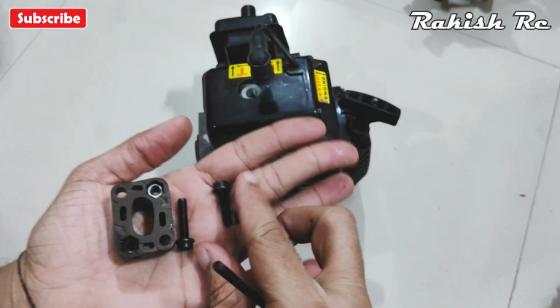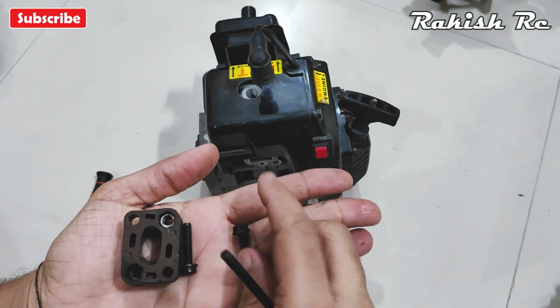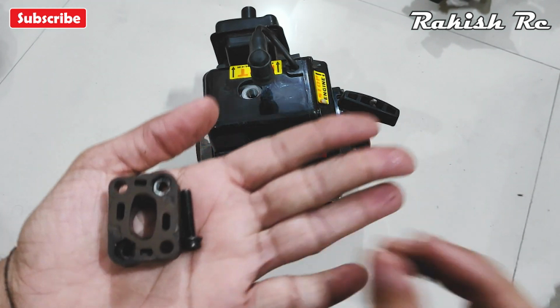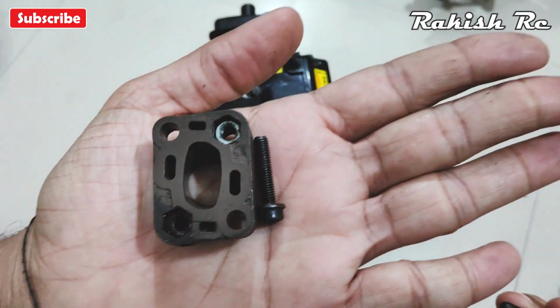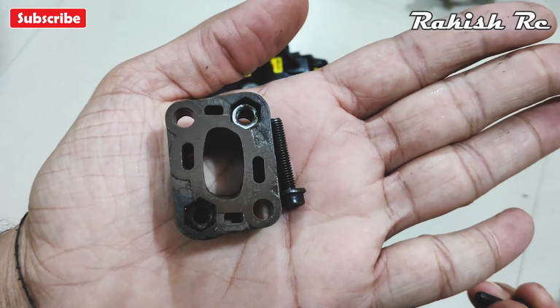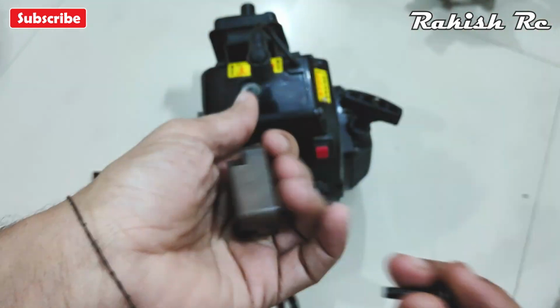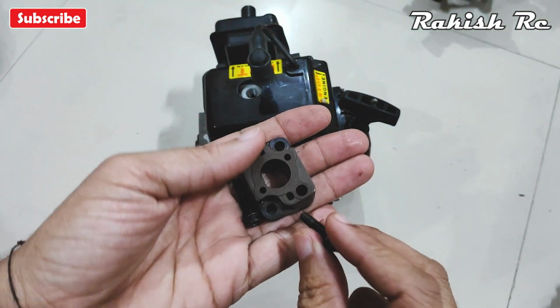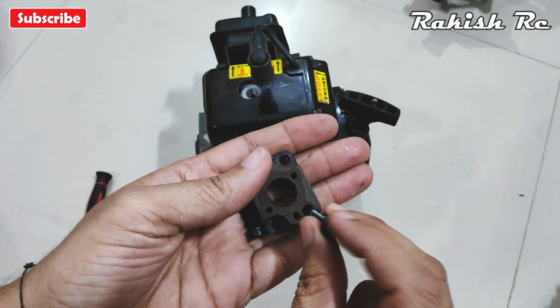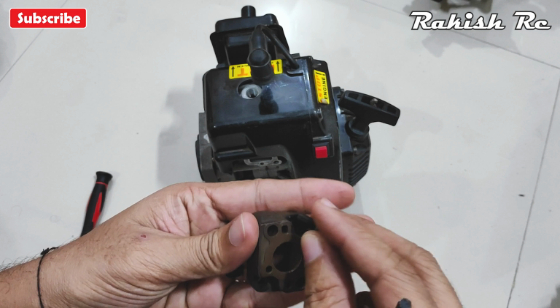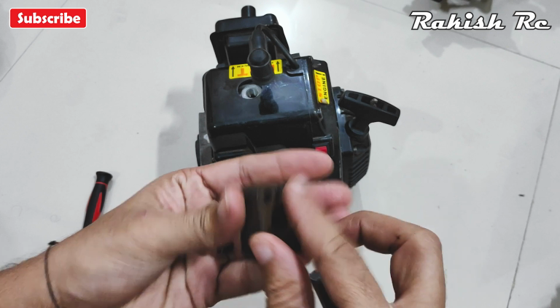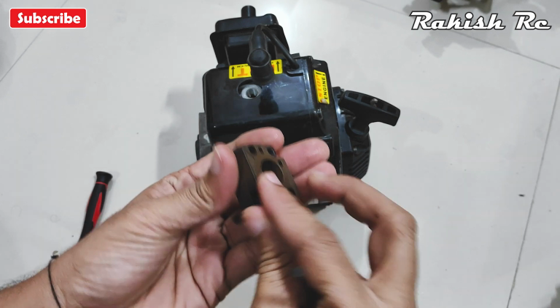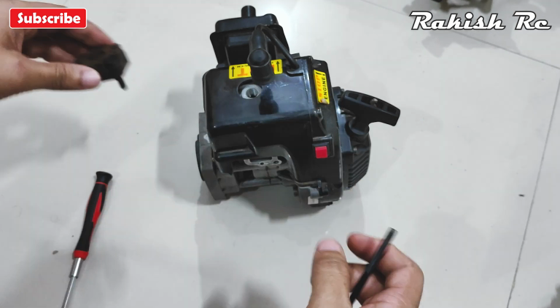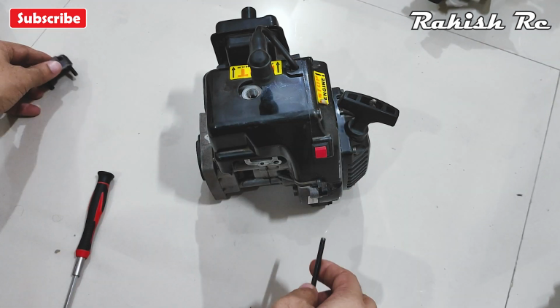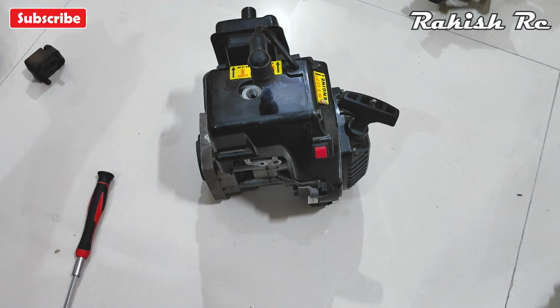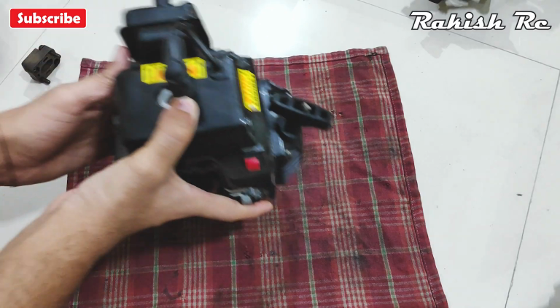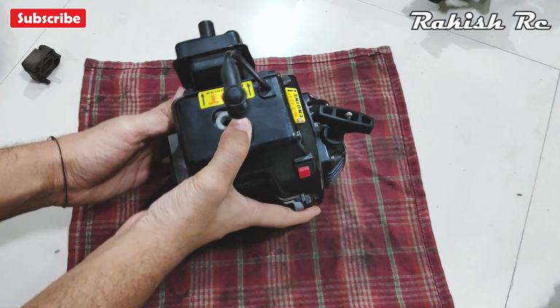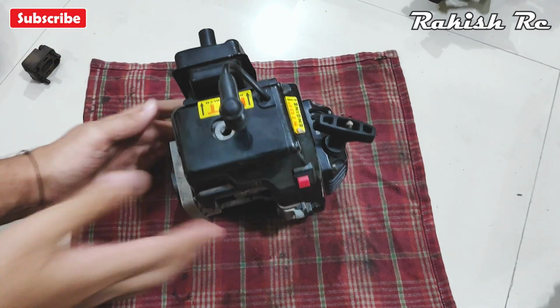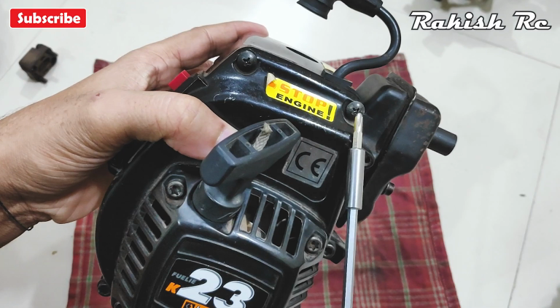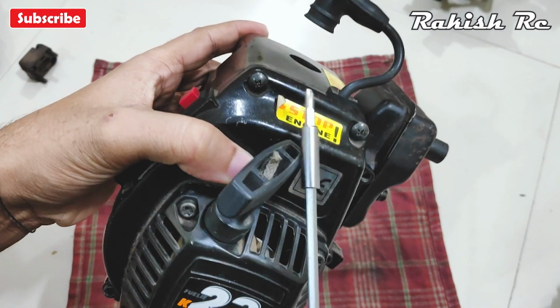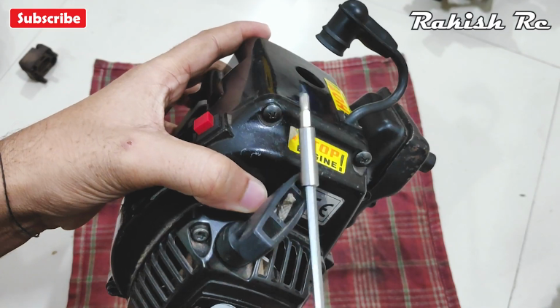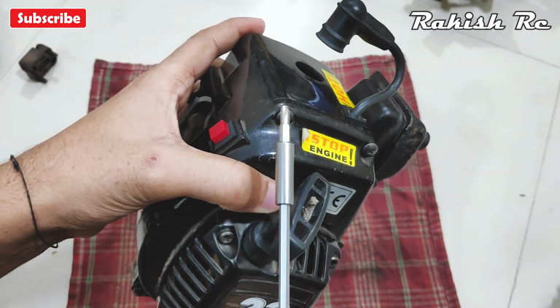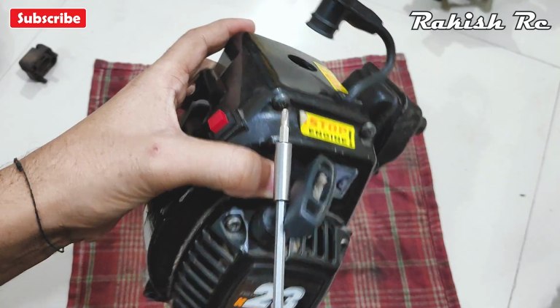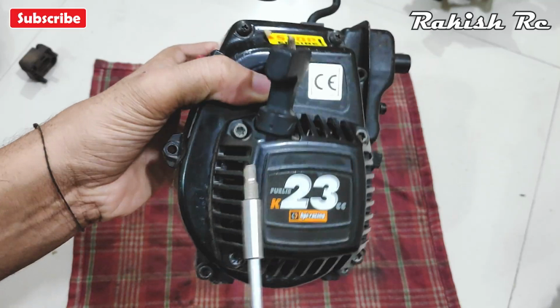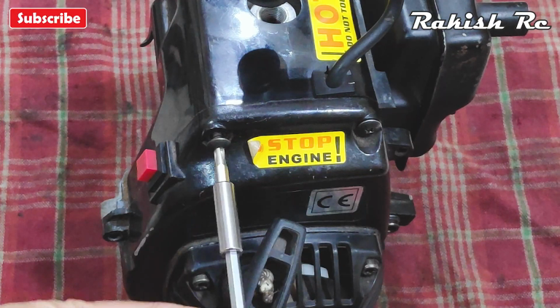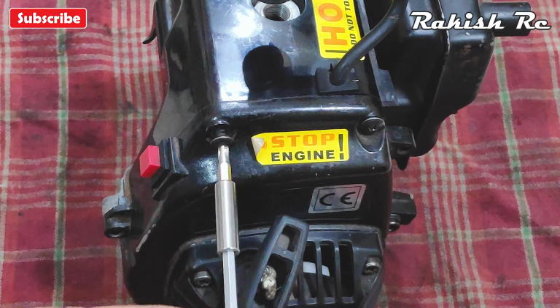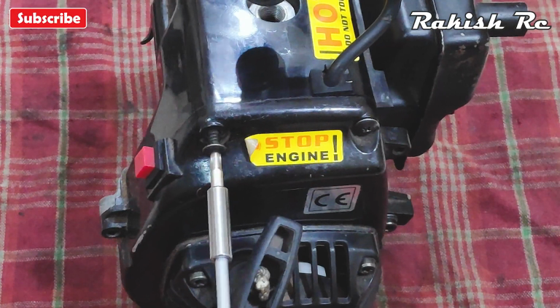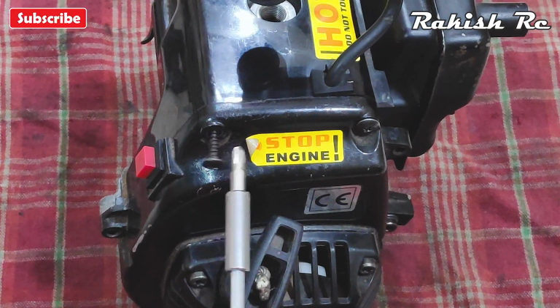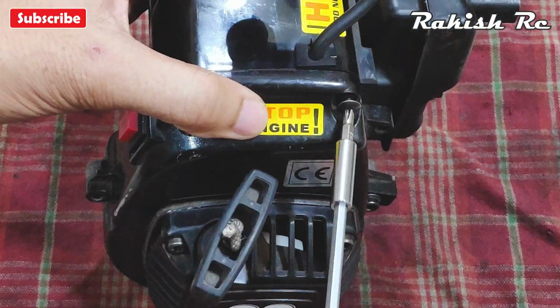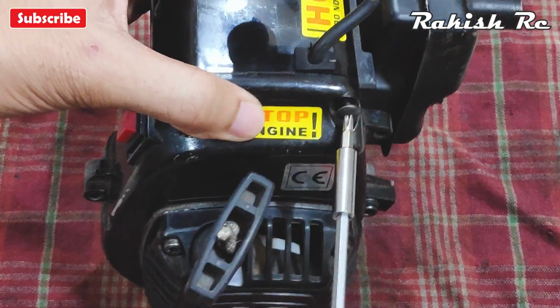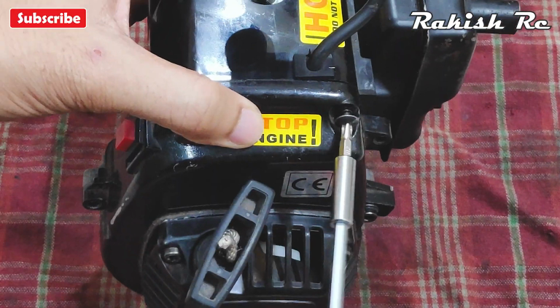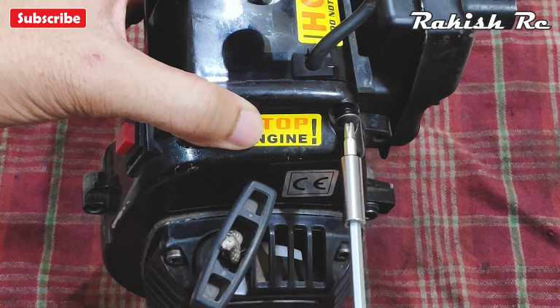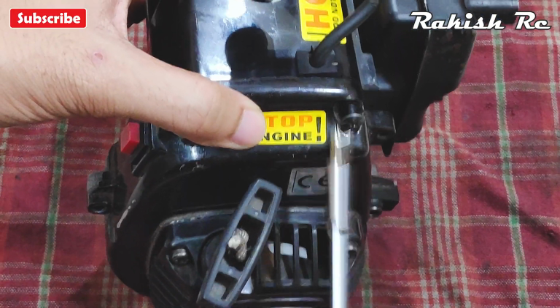Then we will remove the engine cover. I'll remove all the screws on the flywheel side of the engine cover.